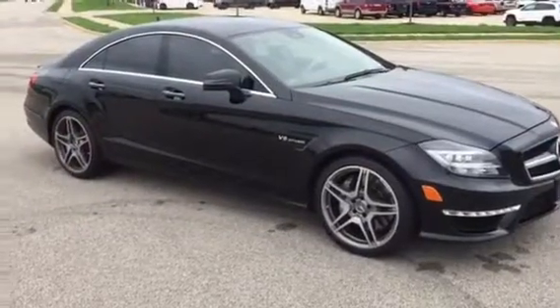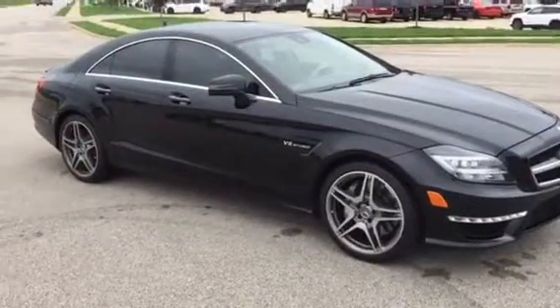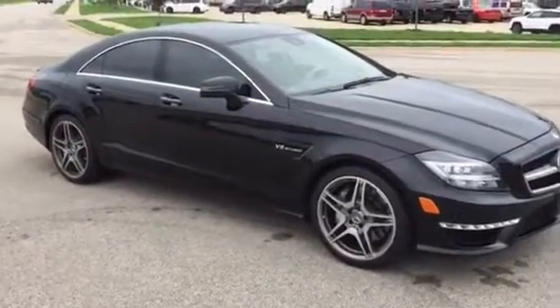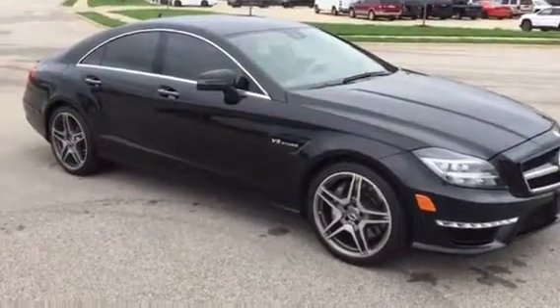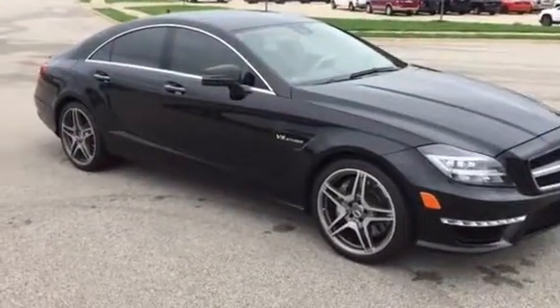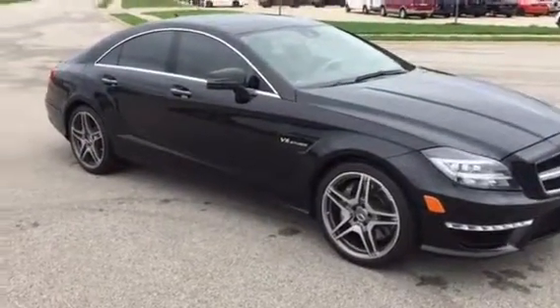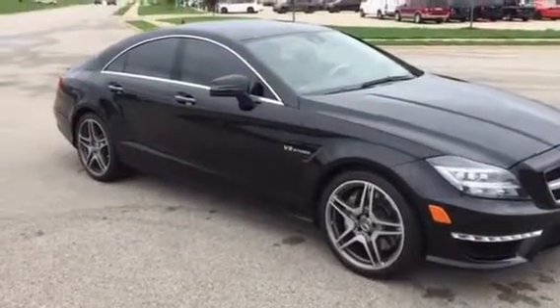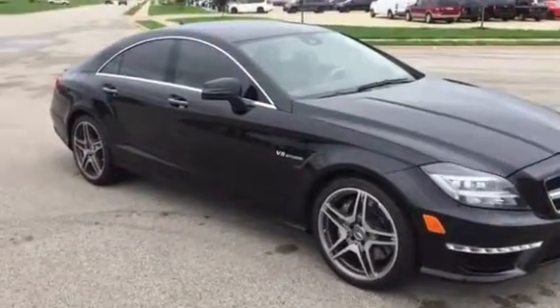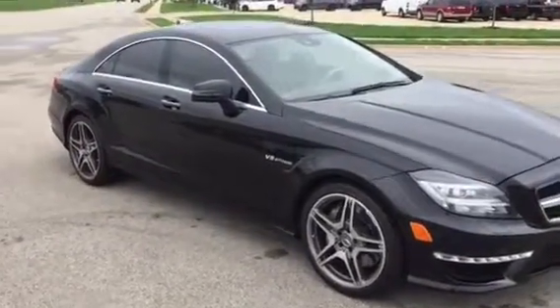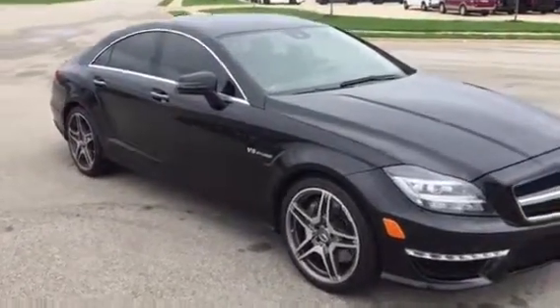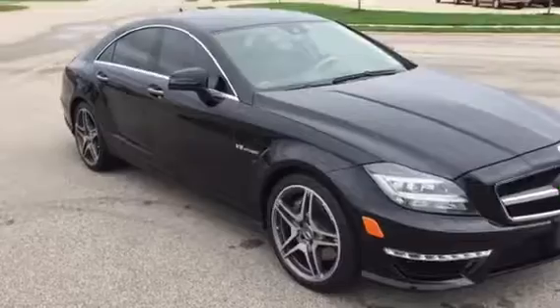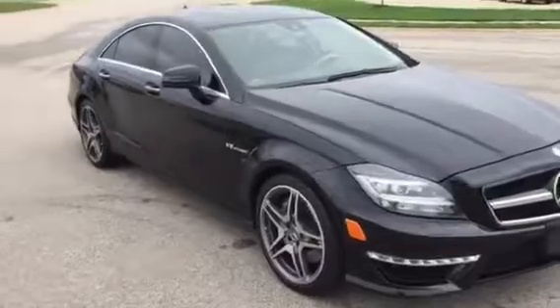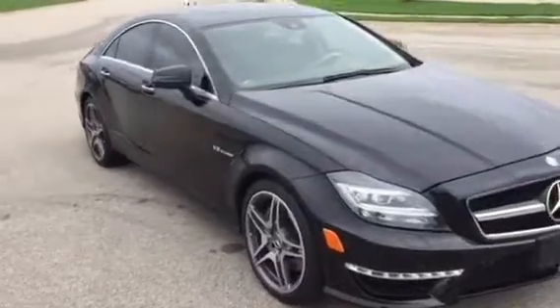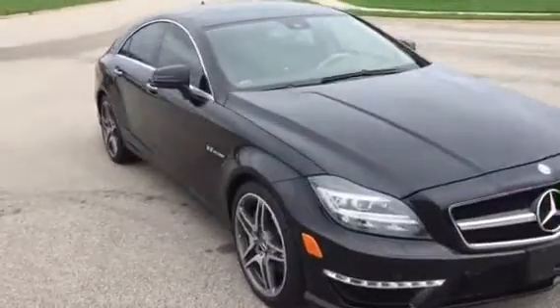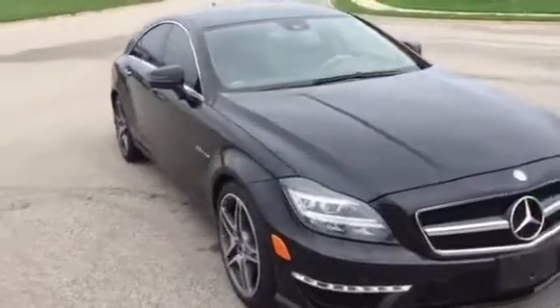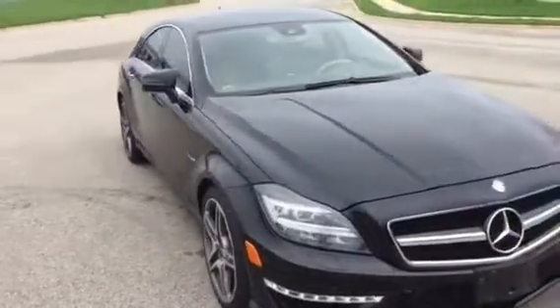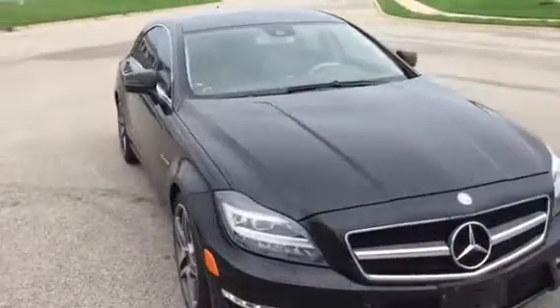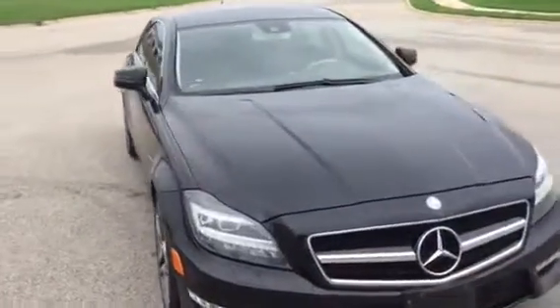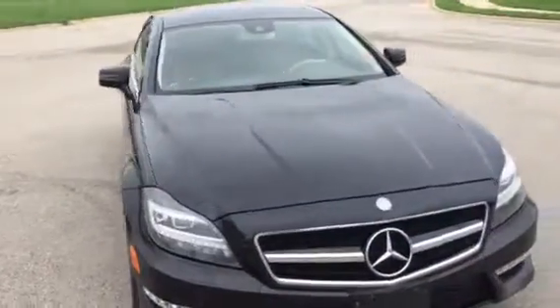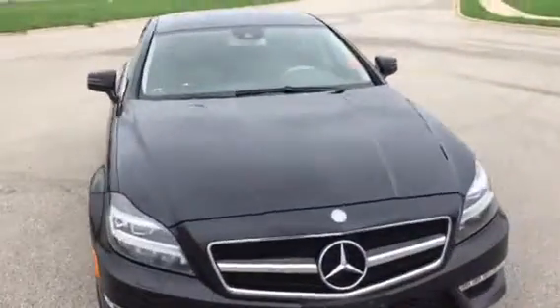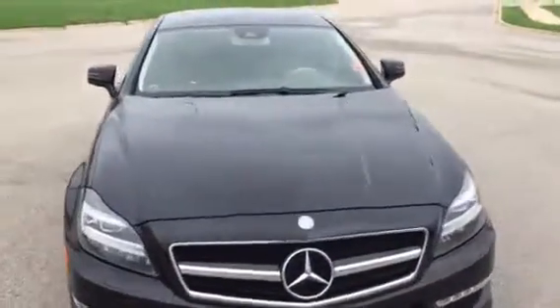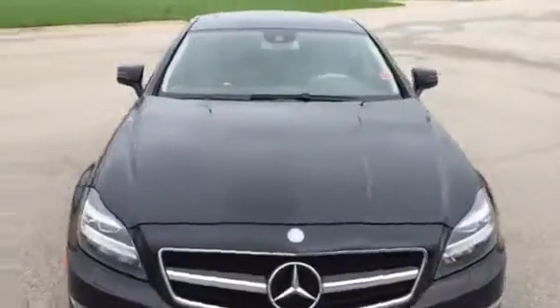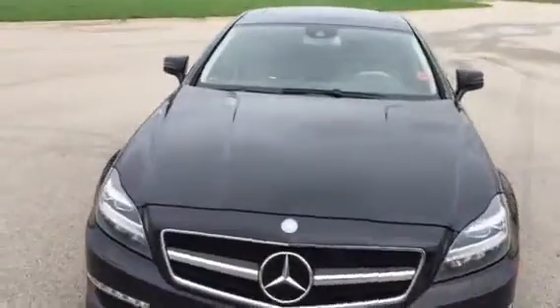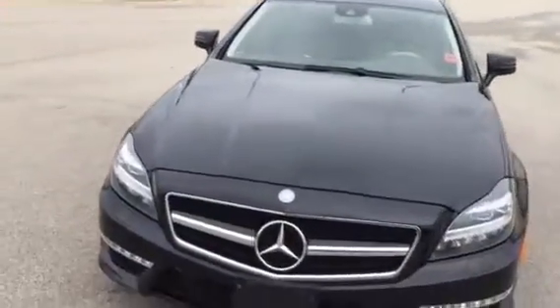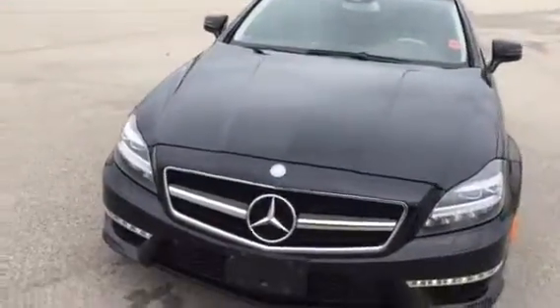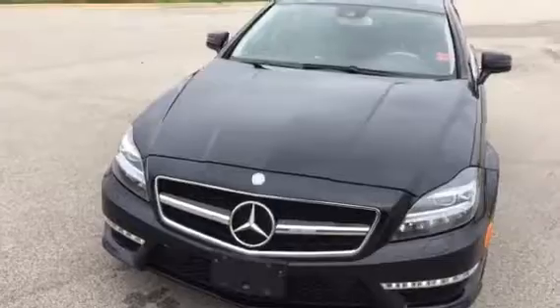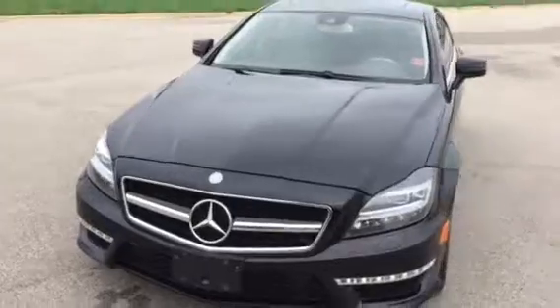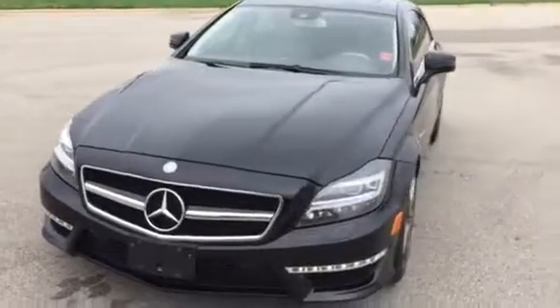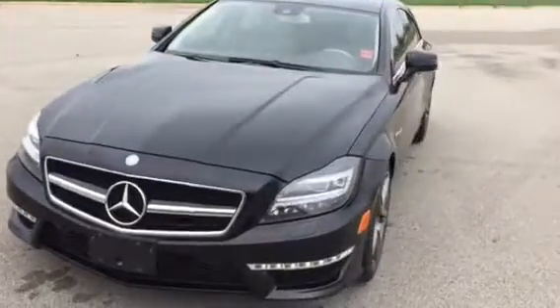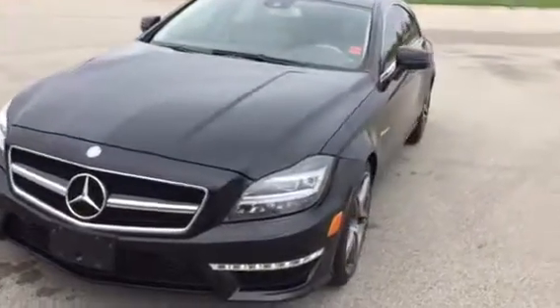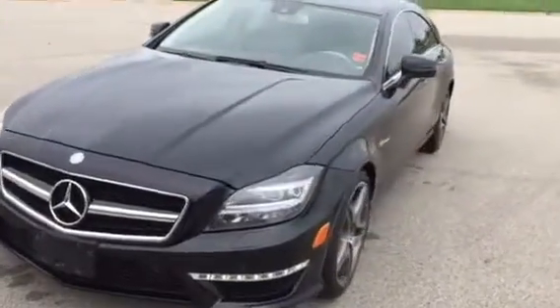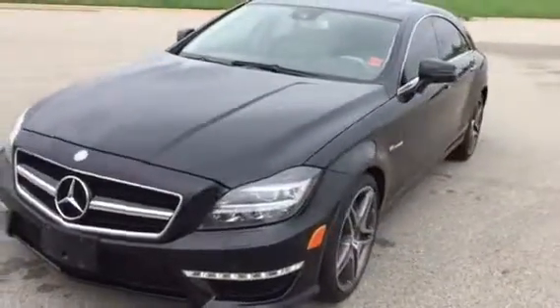Hi, it's Scott Kinkanoff from Lehman's here in Morton, Illinois. Mercedes-Benz V8 Bi-Turbo AMG. This thing is a factory hot rod.